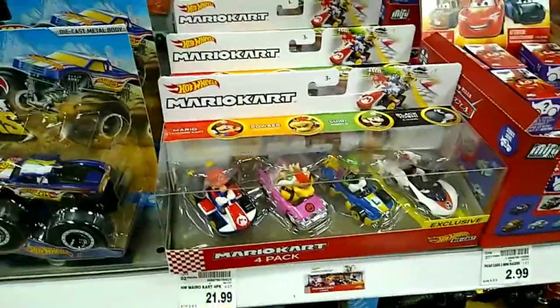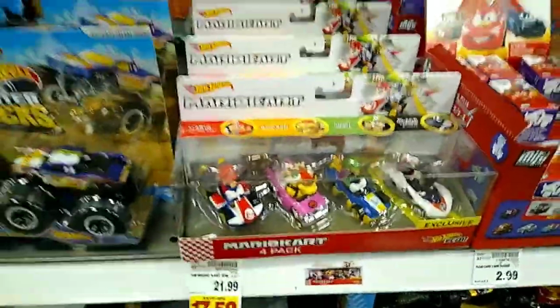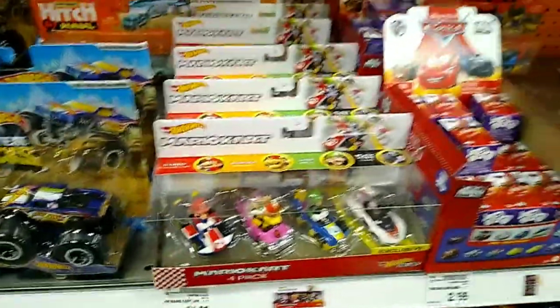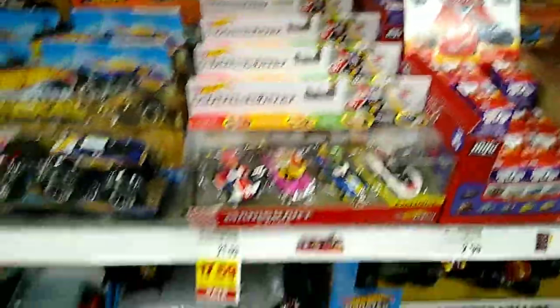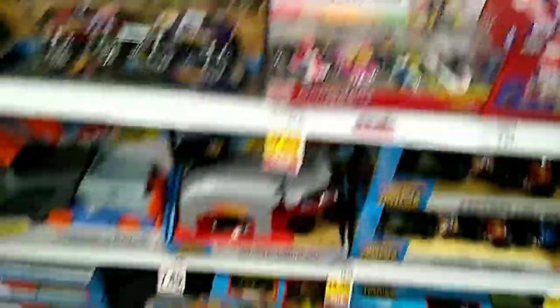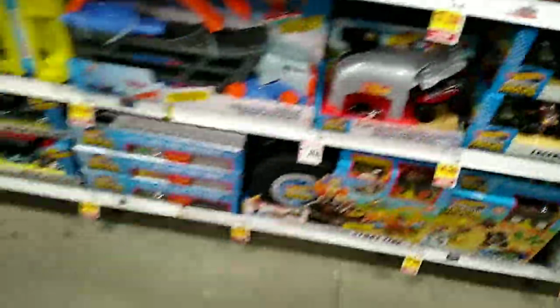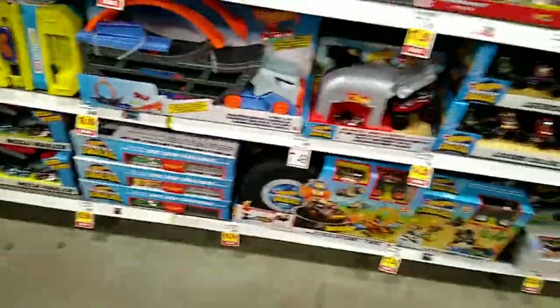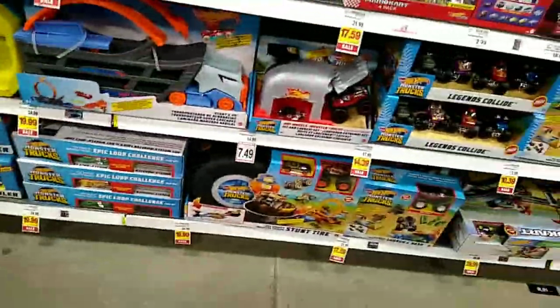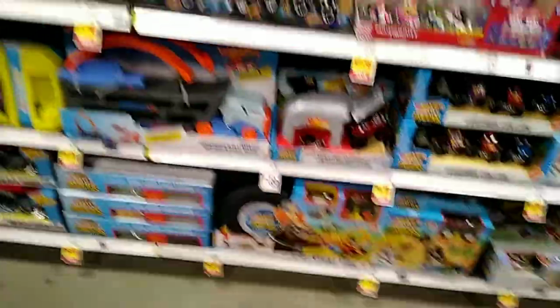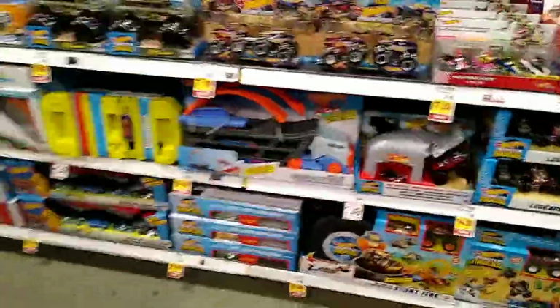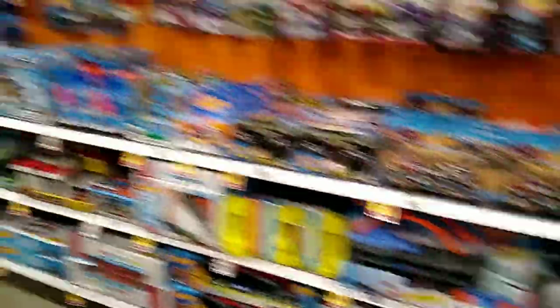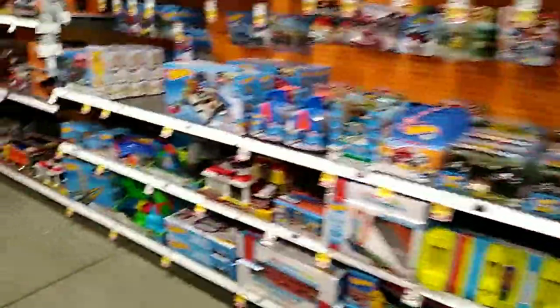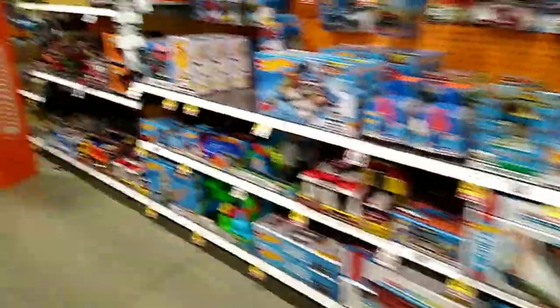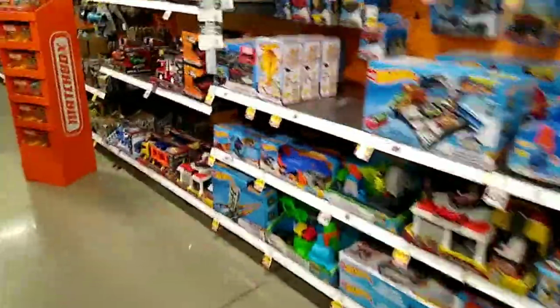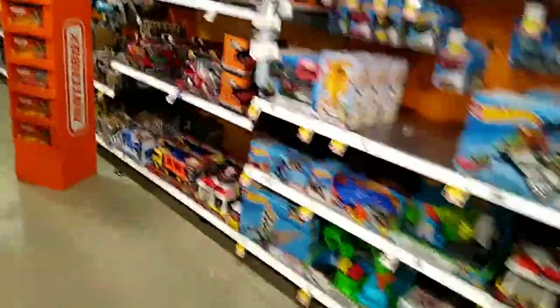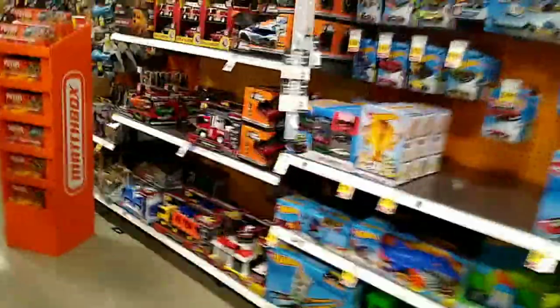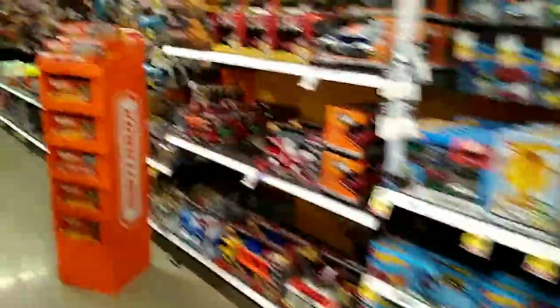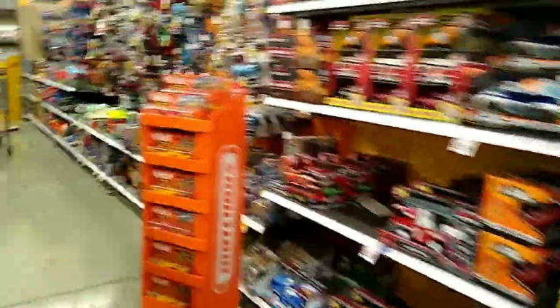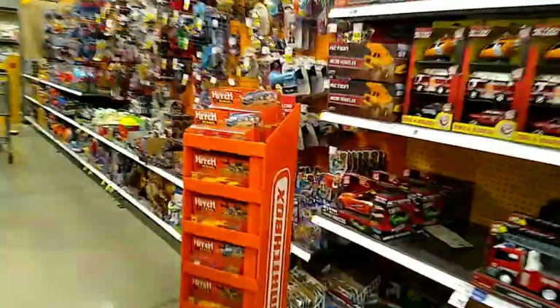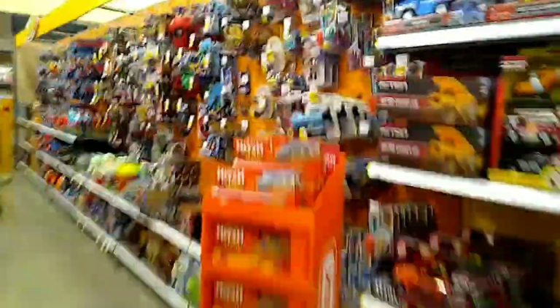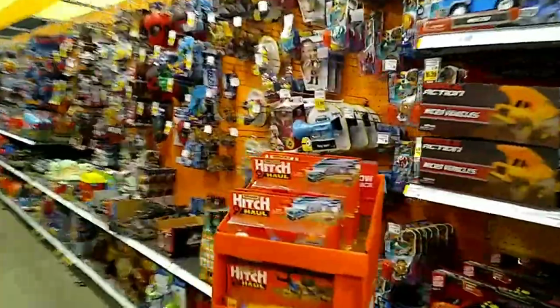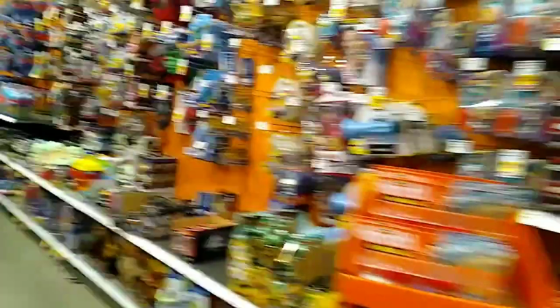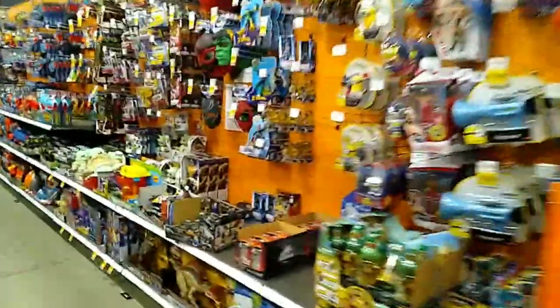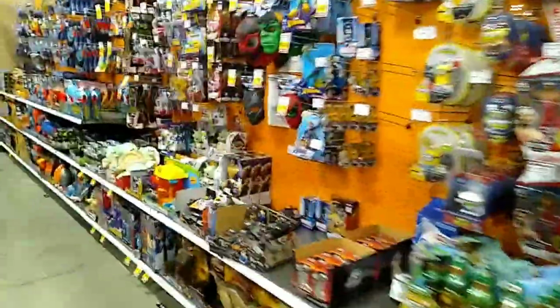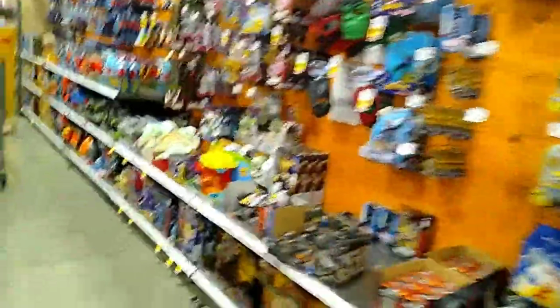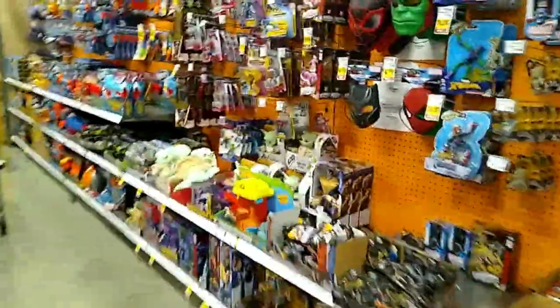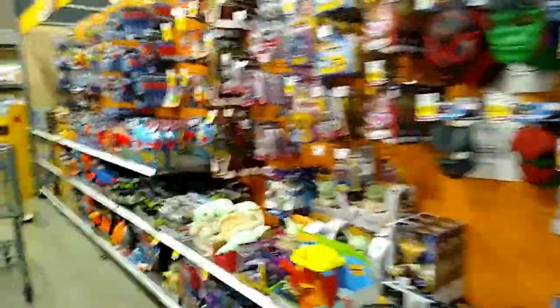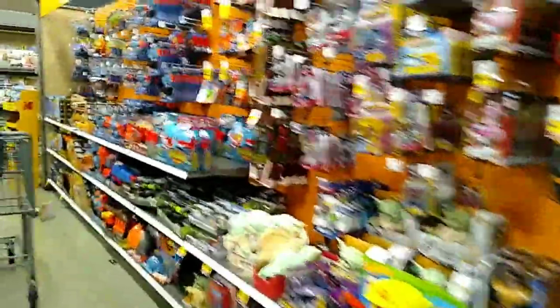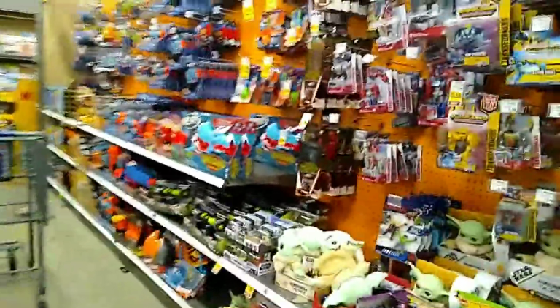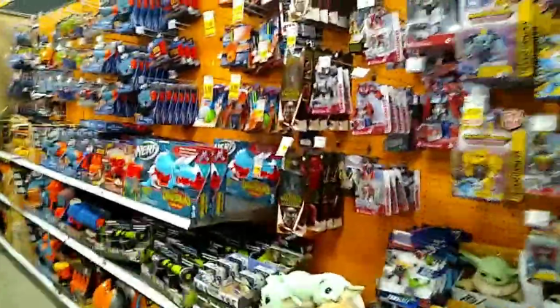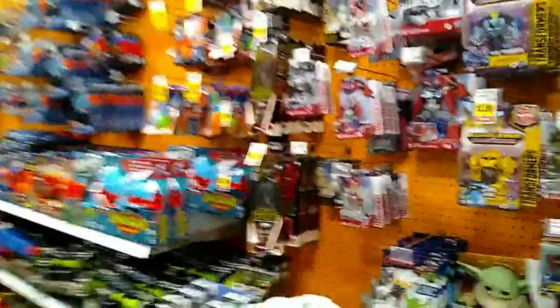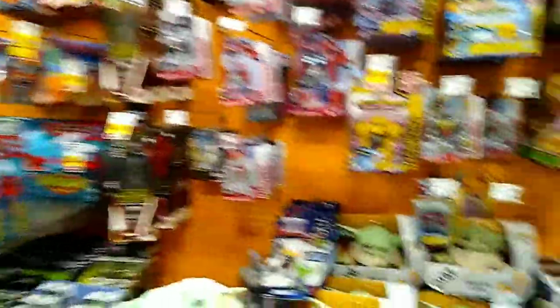Got some Star Wars Hot Wheels stuff, those are awesome. But yeah, that's about it for this toy hunt — not much here, I just wanted to see what they had. Hopefully you guys can drop a like and comment below if you saw anything you'd pick up.